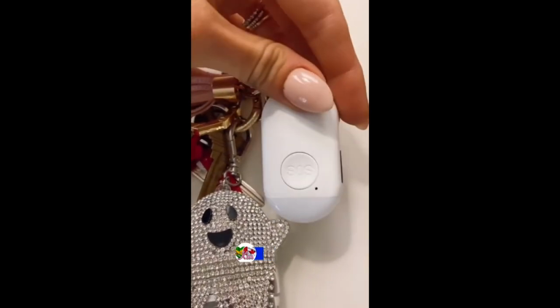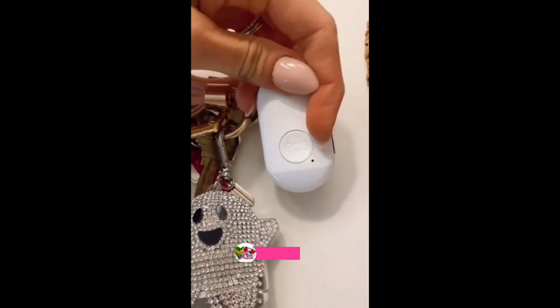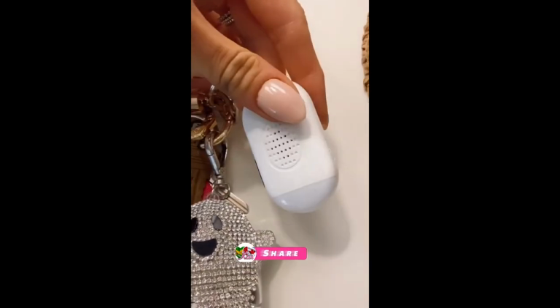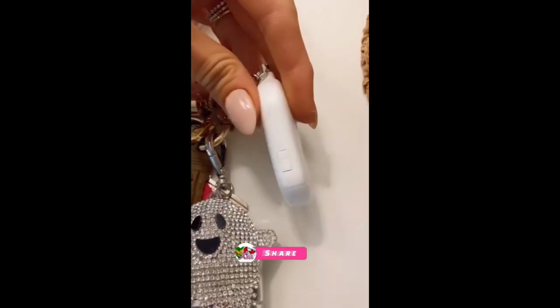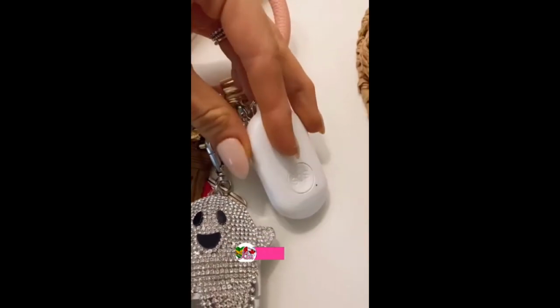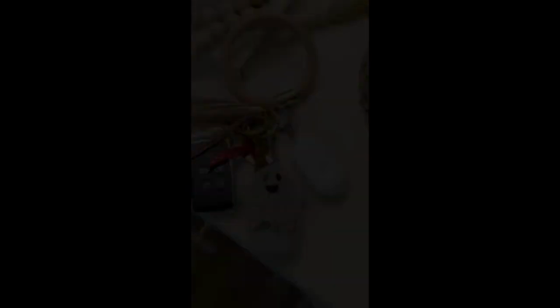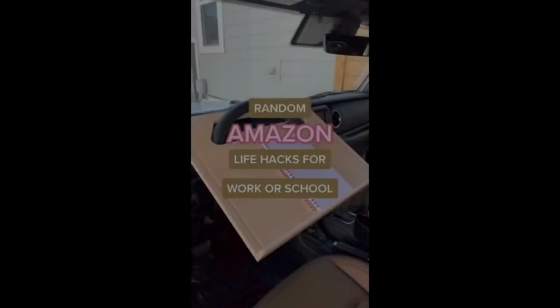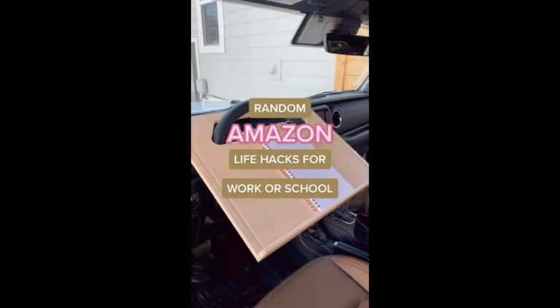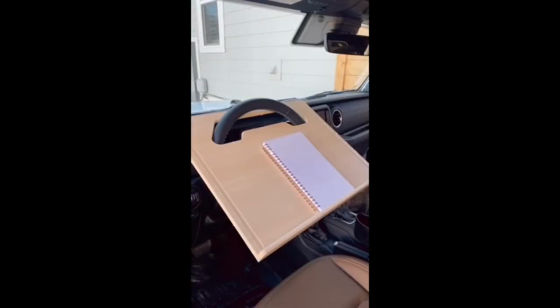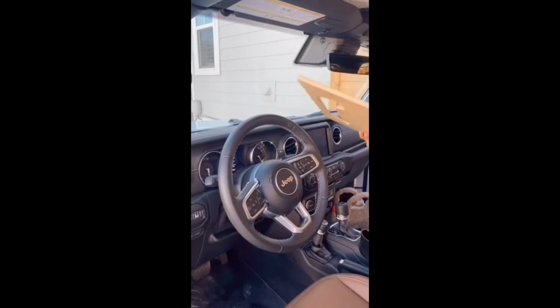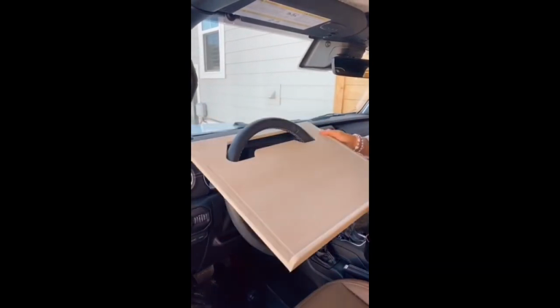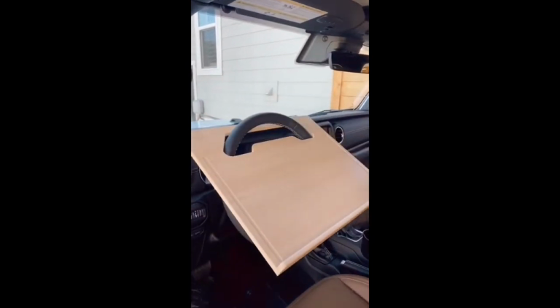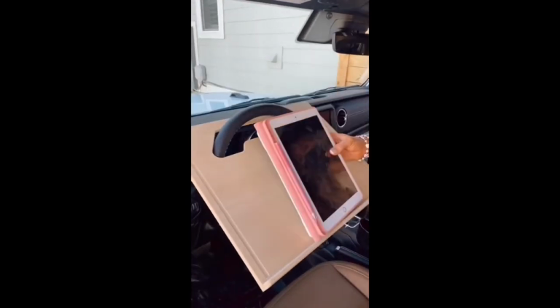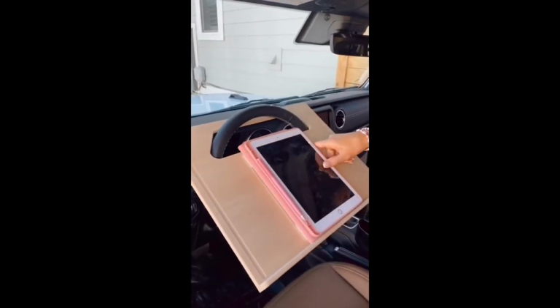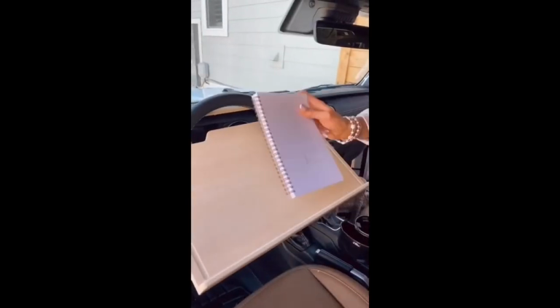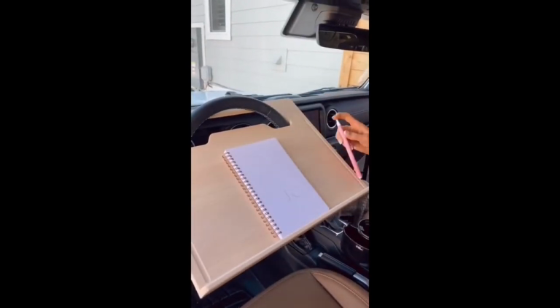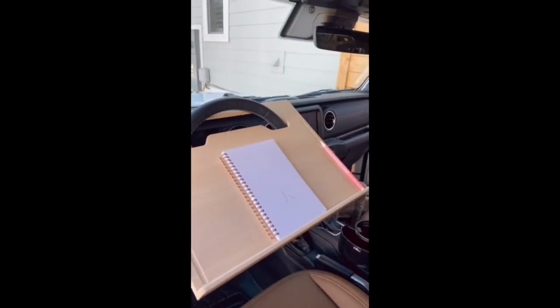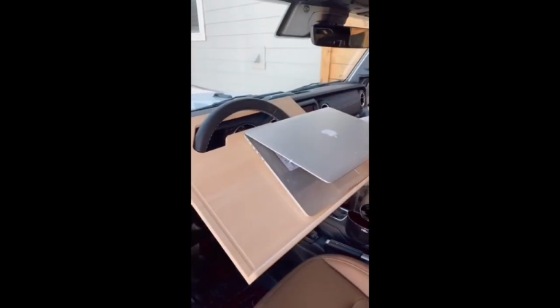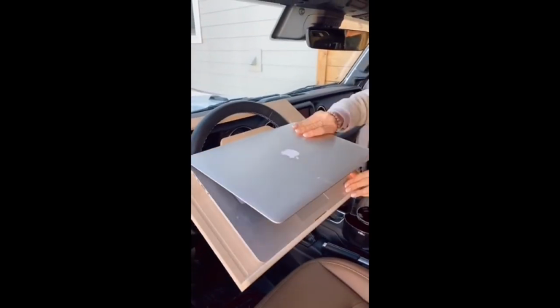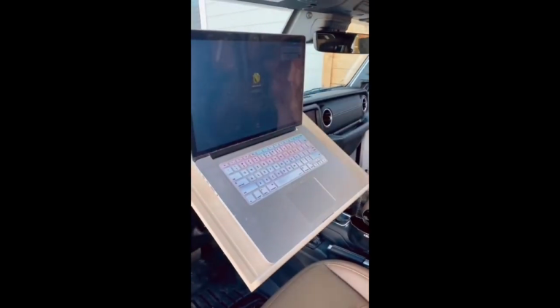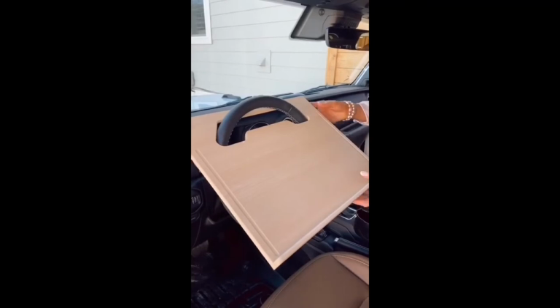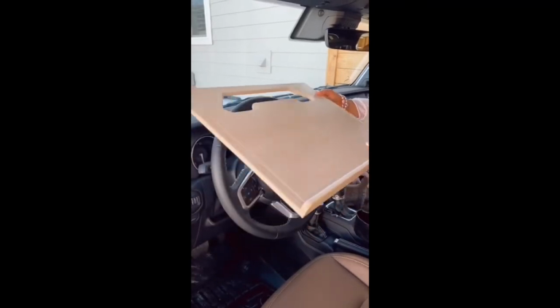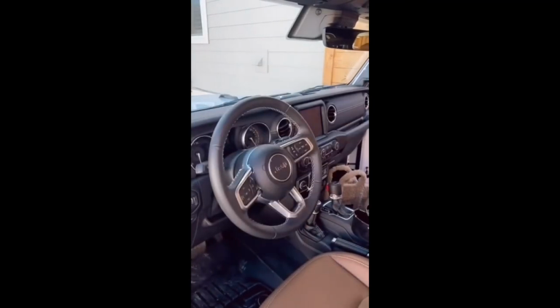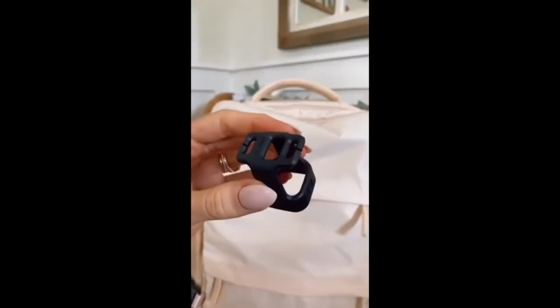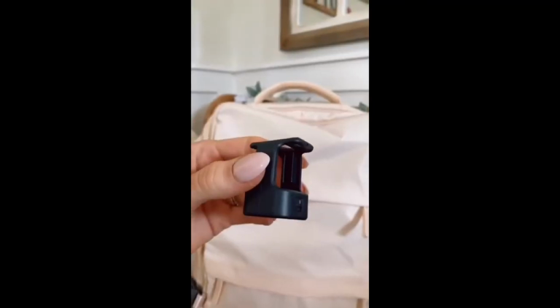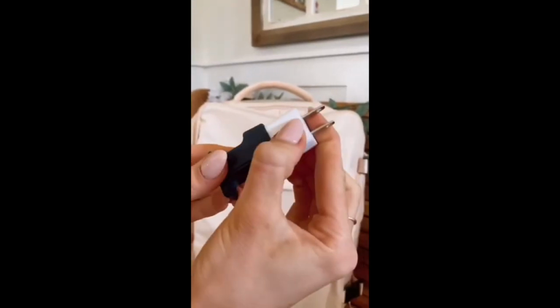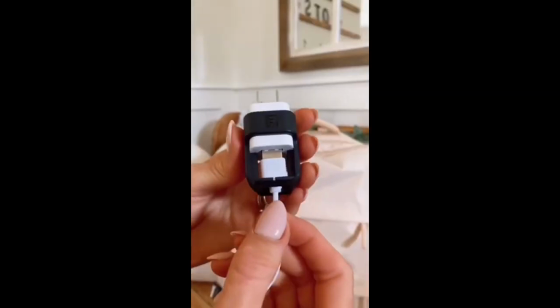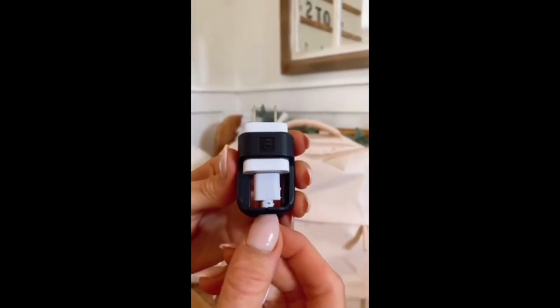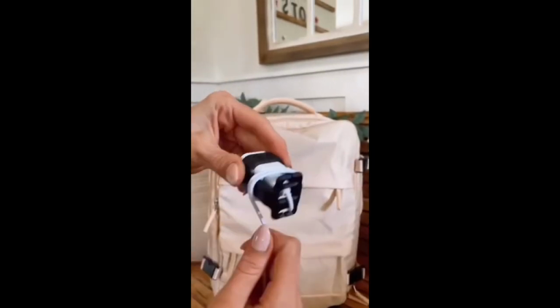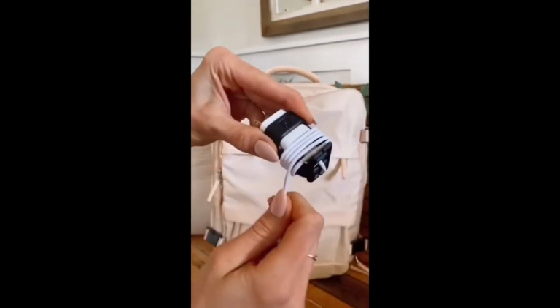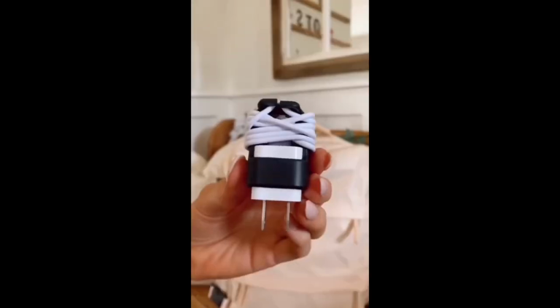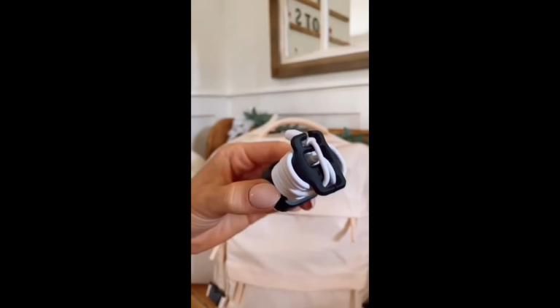Random Amazon life hacks: this car desk turns your steering wheel into a workstation, perfect to use between classes or work meetings, and easily fits under your seat when not in use. This gadget pops onto your charger base and keeps cables organized up to six feet so you can toss them in your backpack.